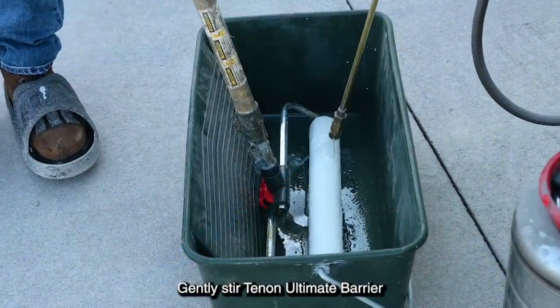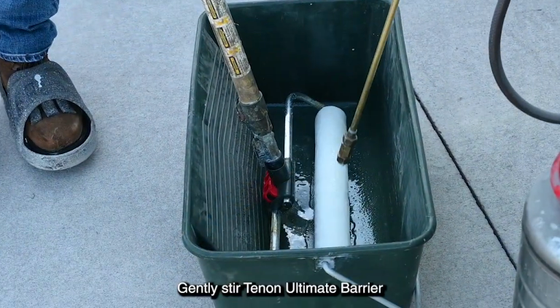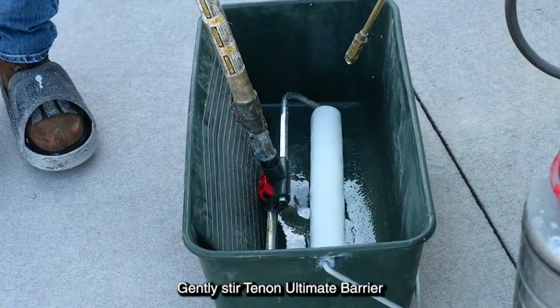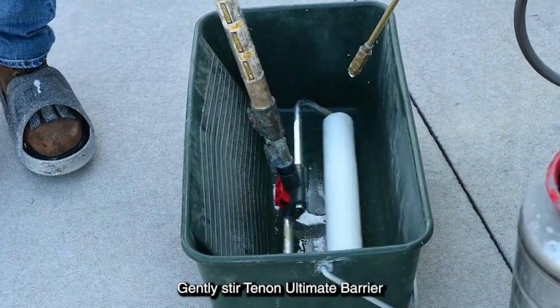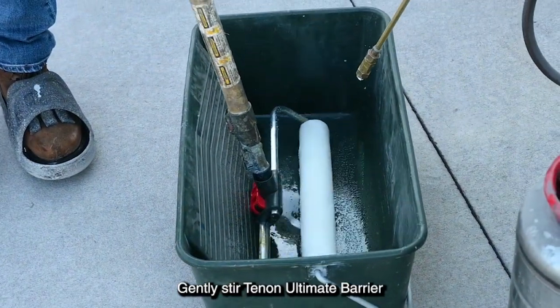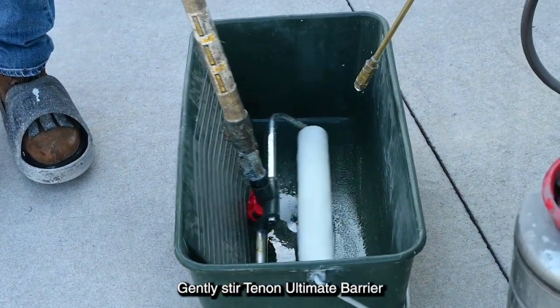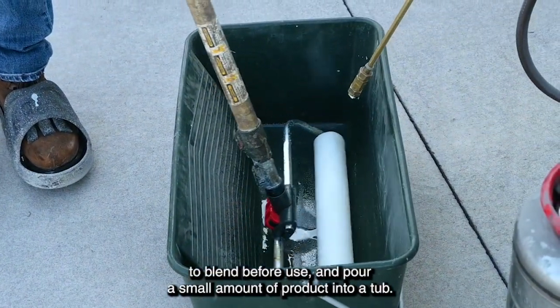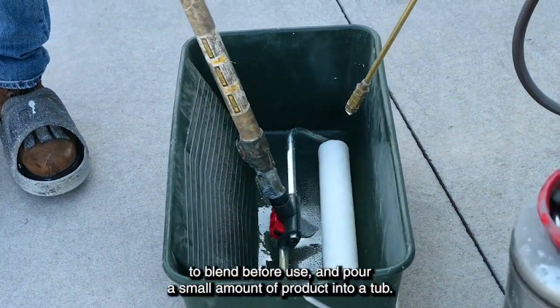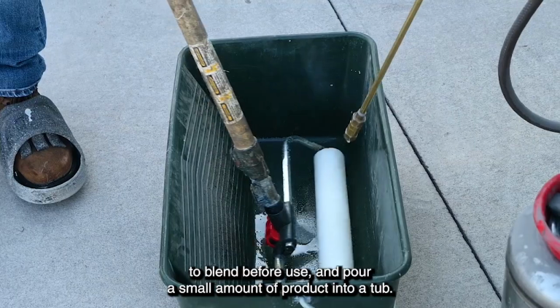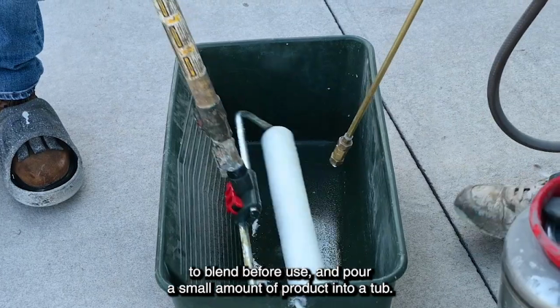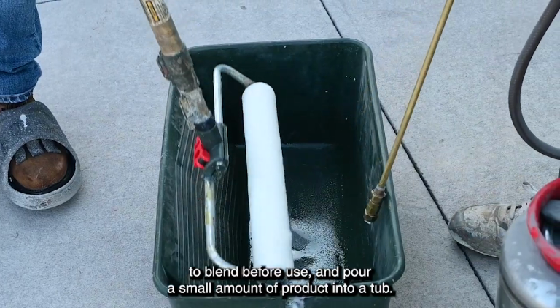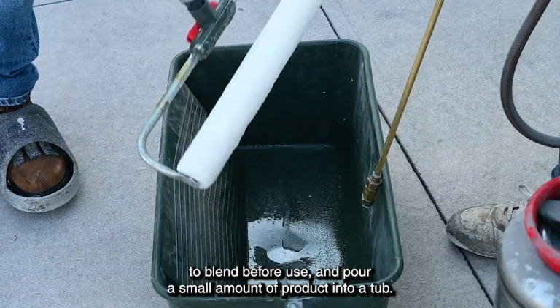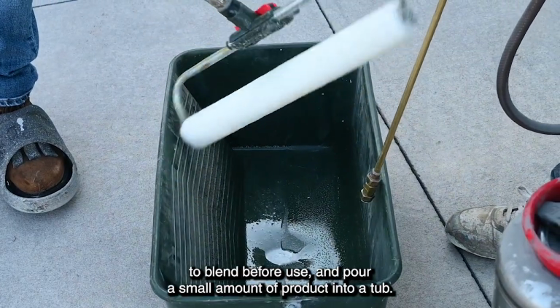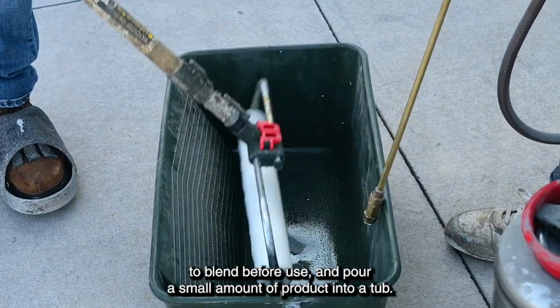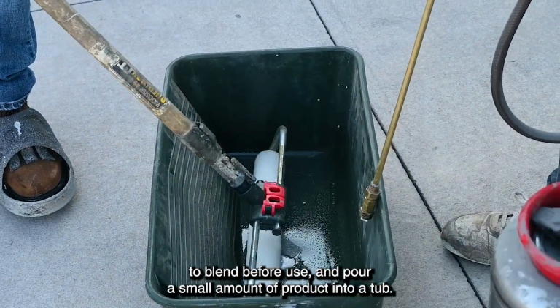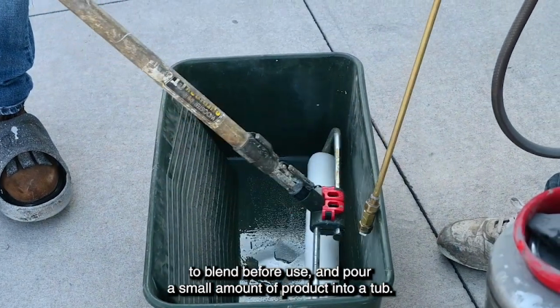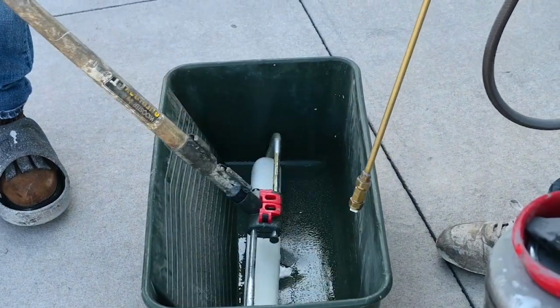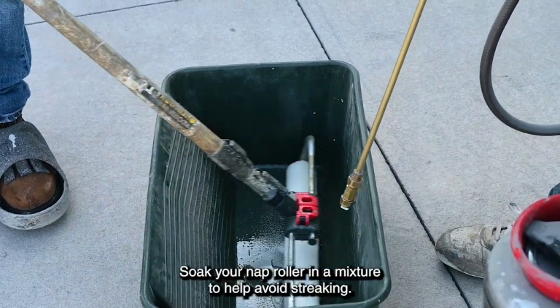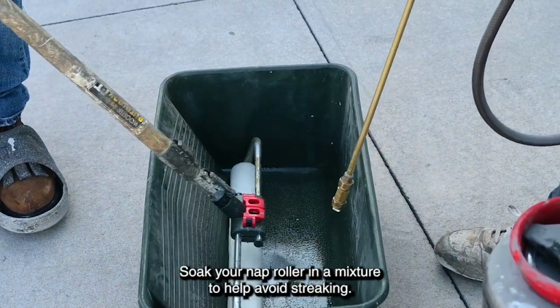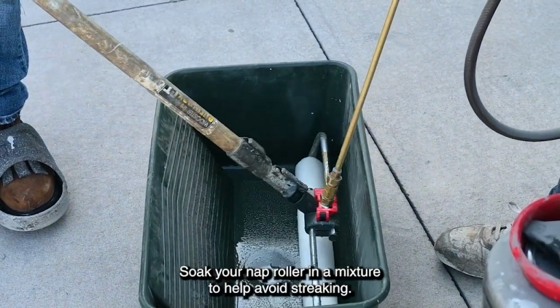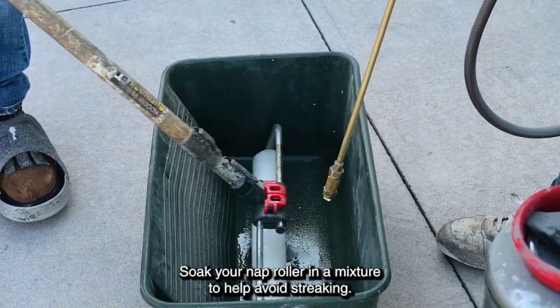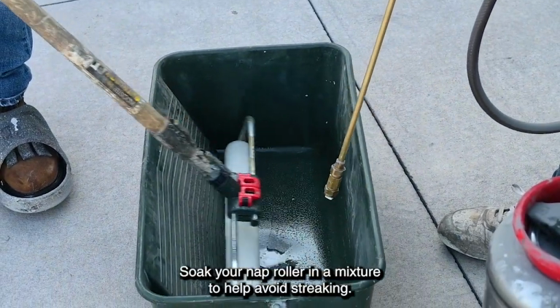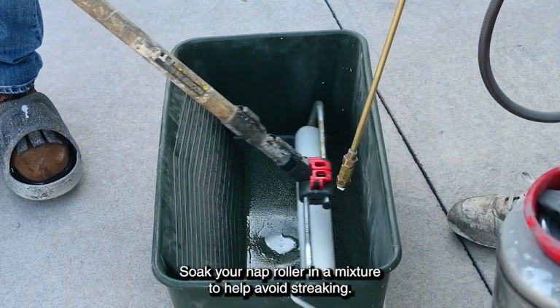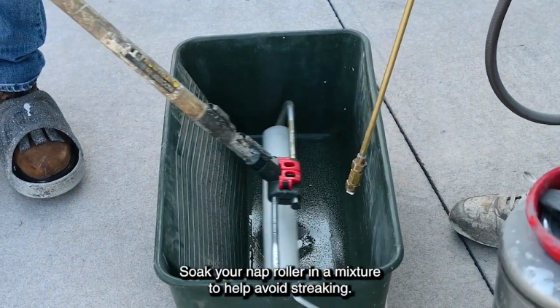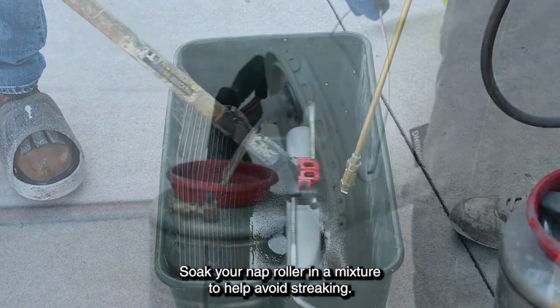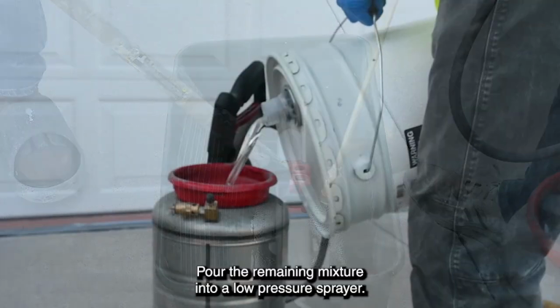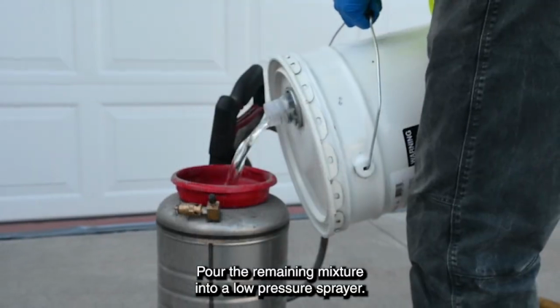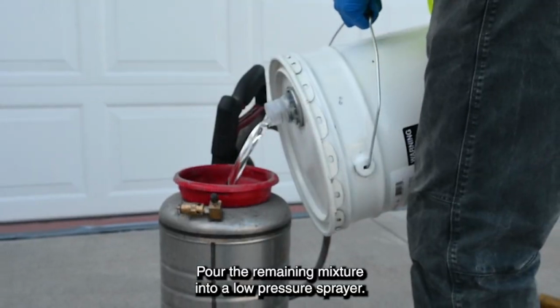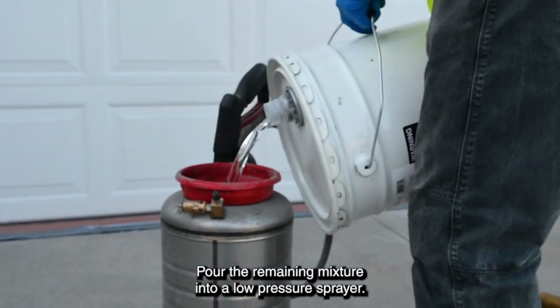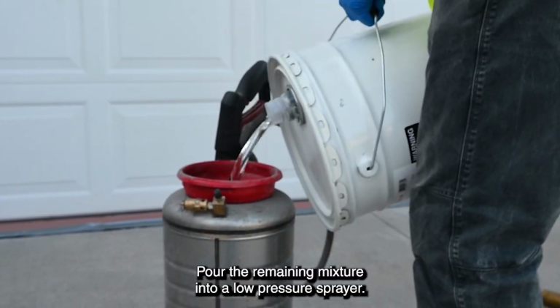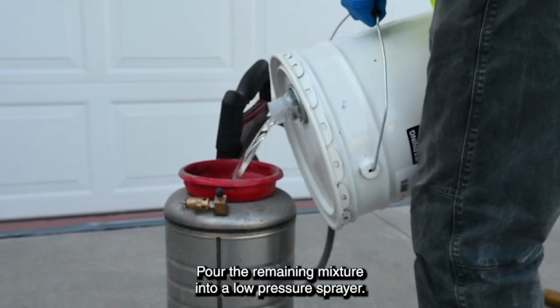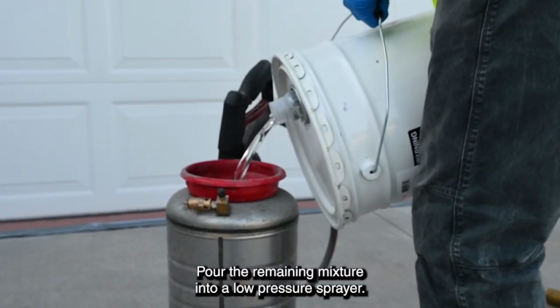Gently stir Tenant Ultimate Barrier to blend before use and pour a small amount of product into a tub. Soak your roller in the mixture to help avoid streaking, then pour the remaining mixture into a low-pressure sprayer.